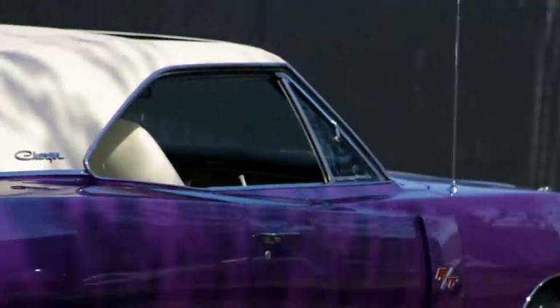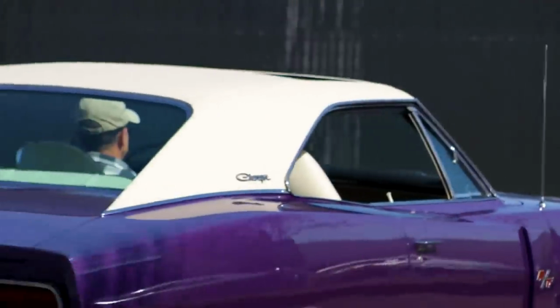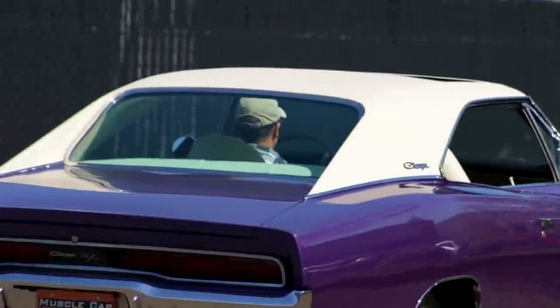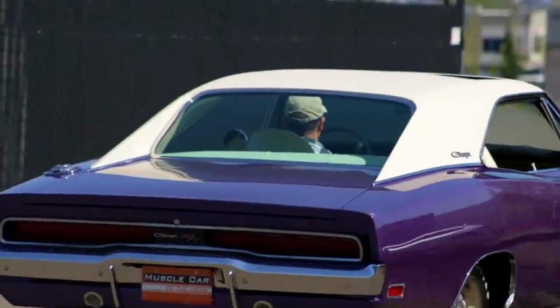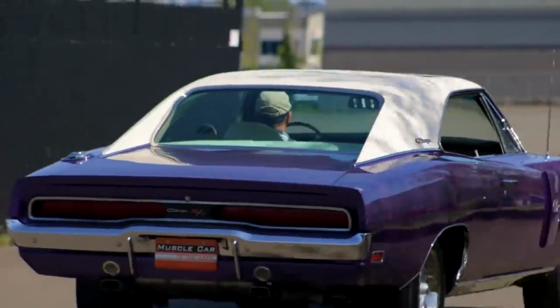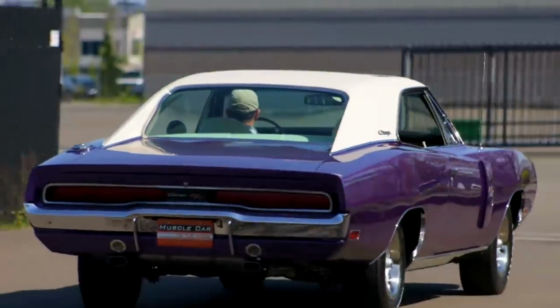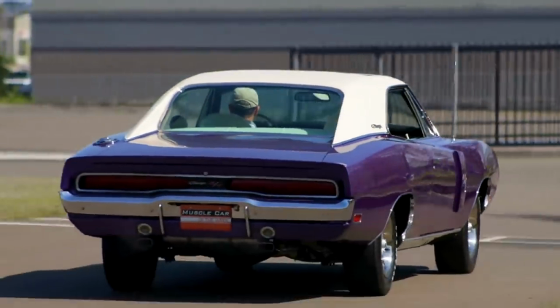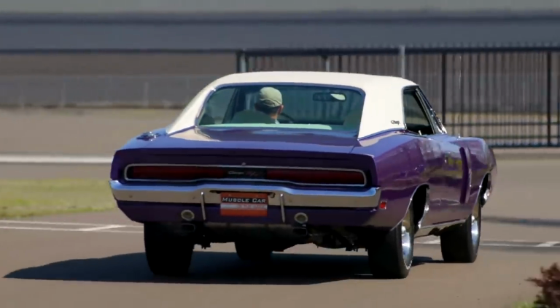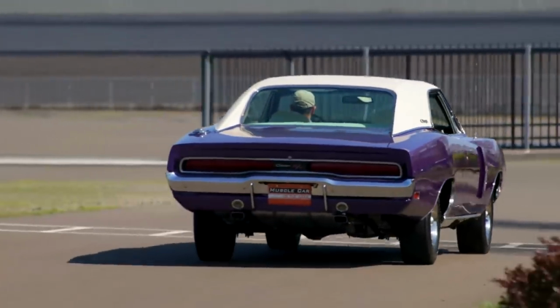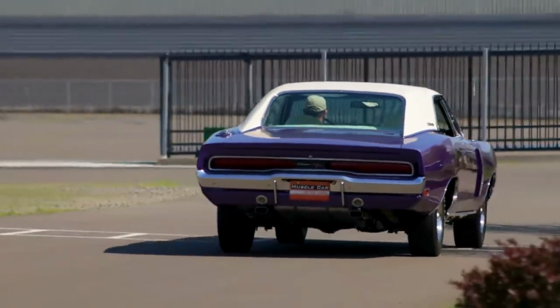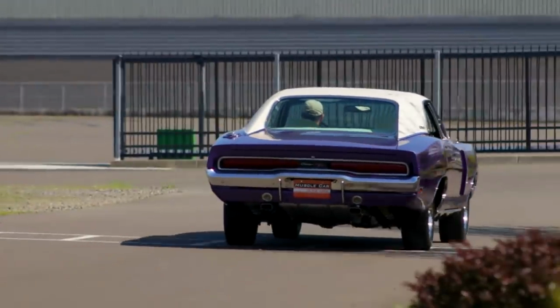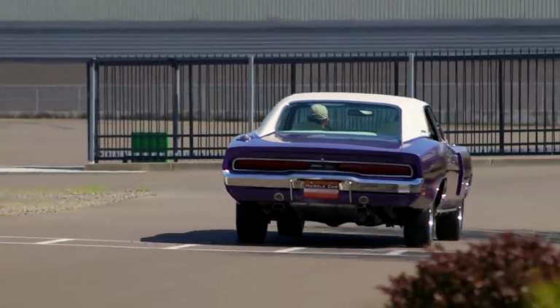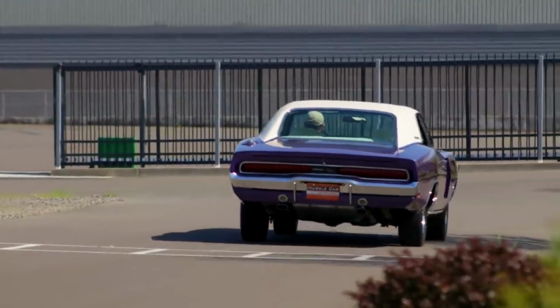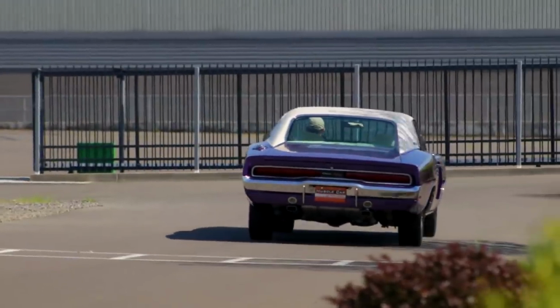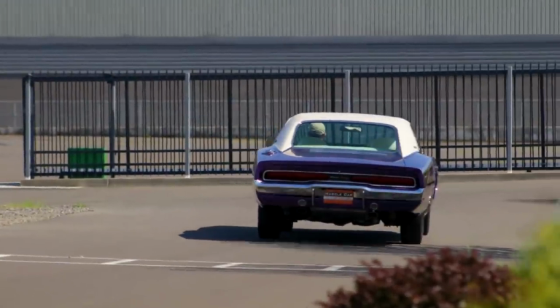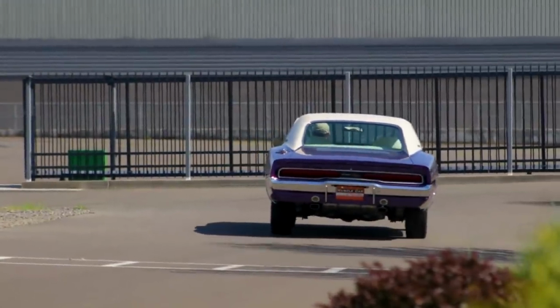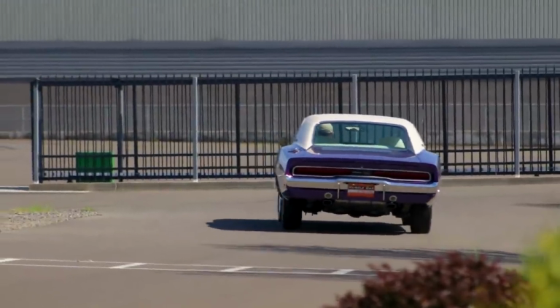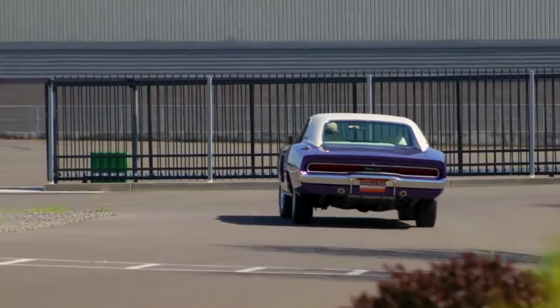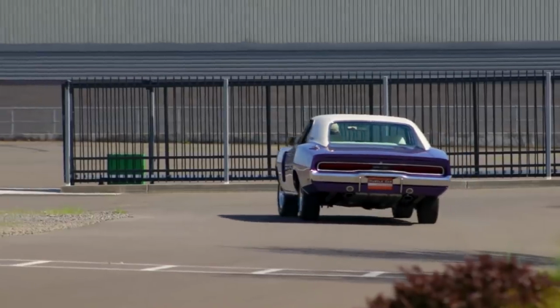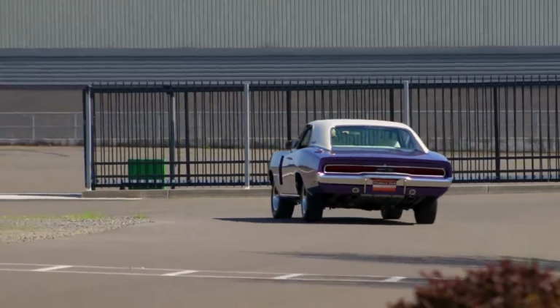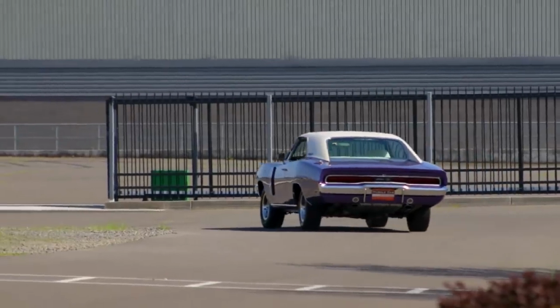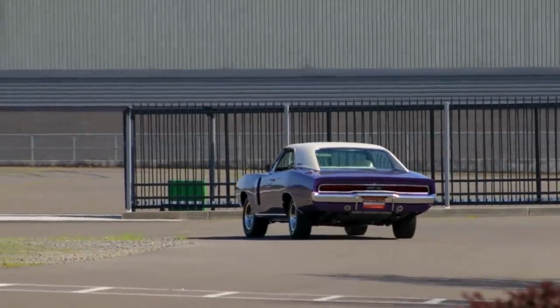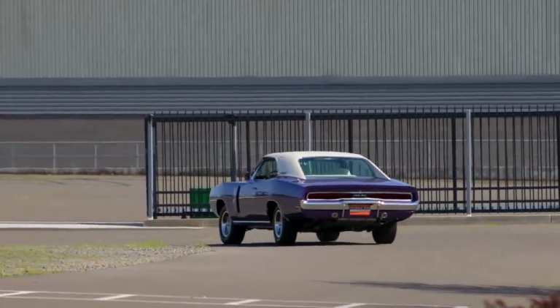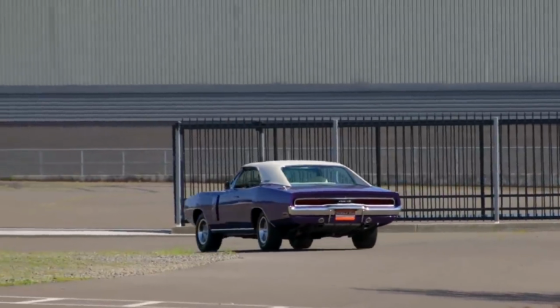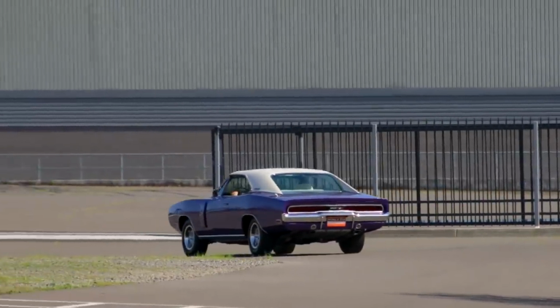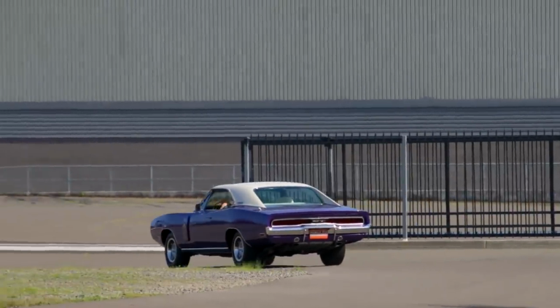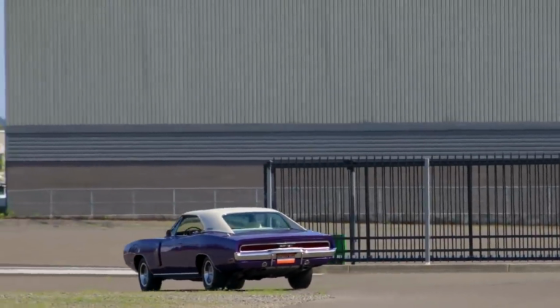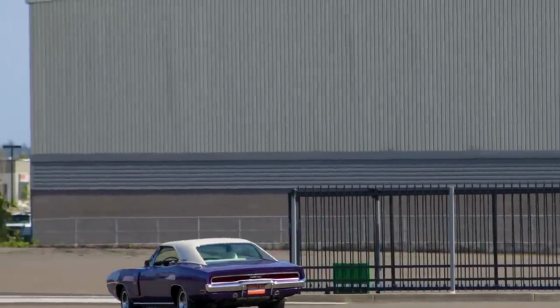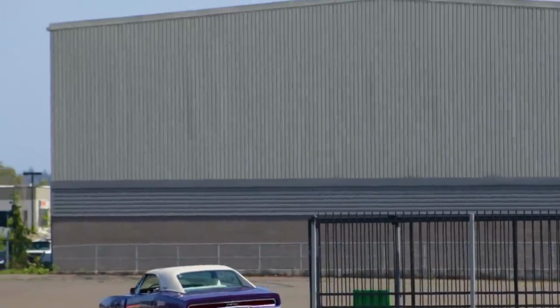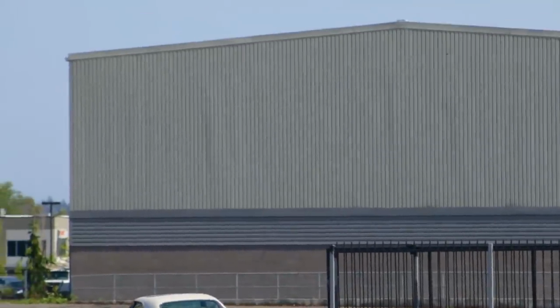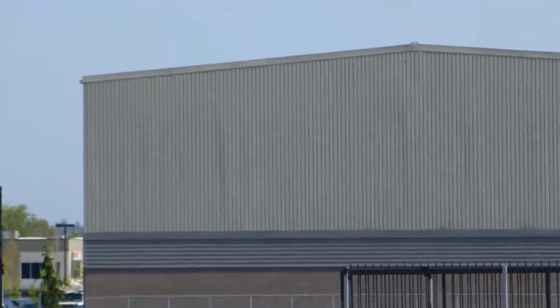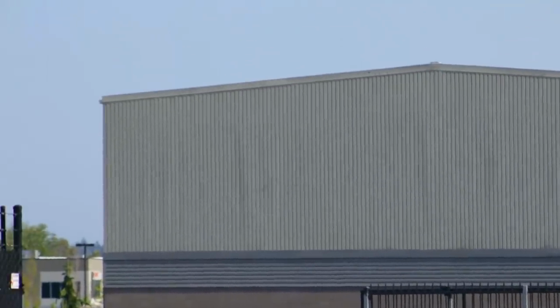A convertible was never offered in this body style, so for those who like to be closer to nature while burning rubber, this was the next best thing.